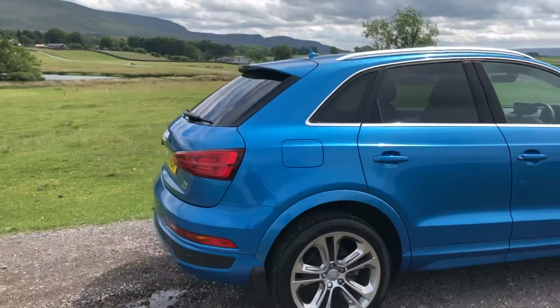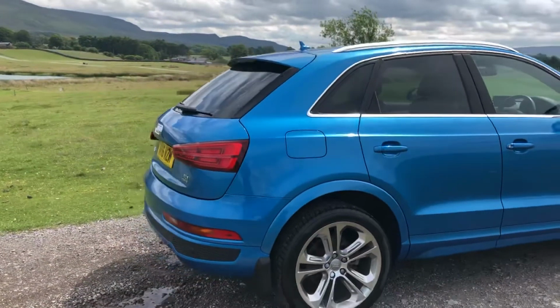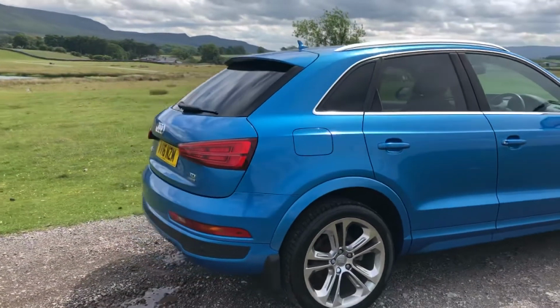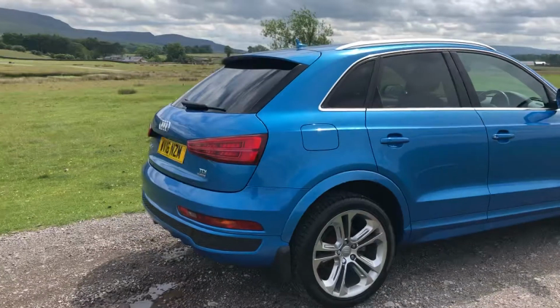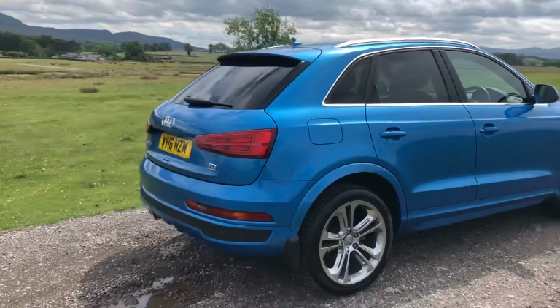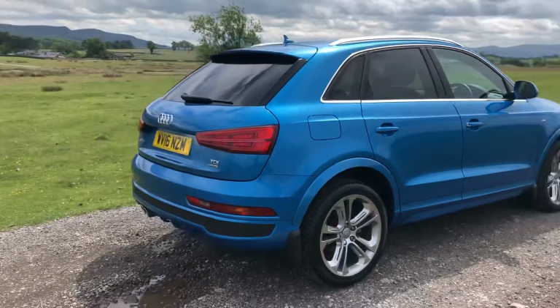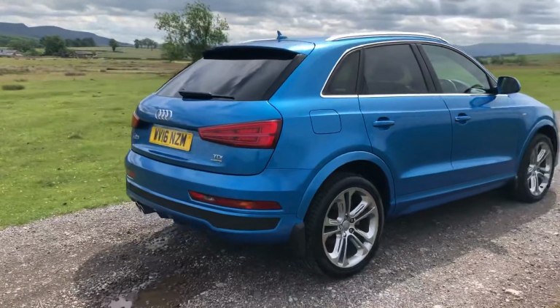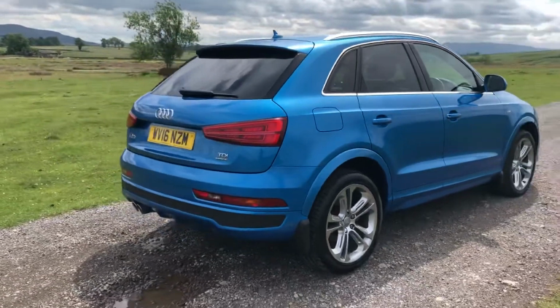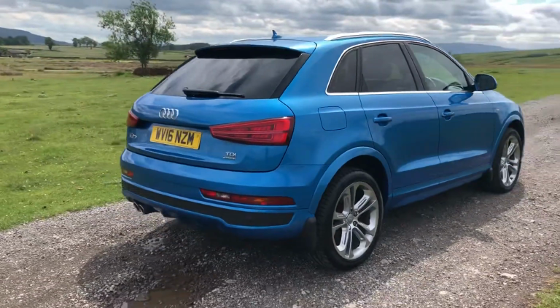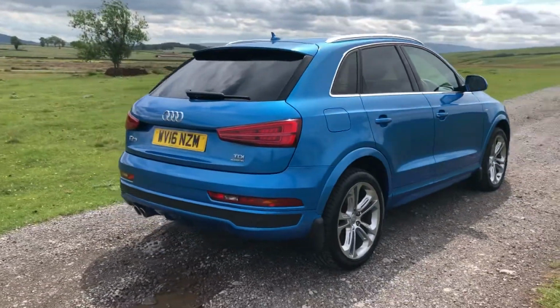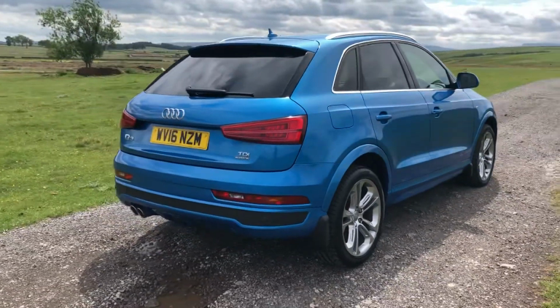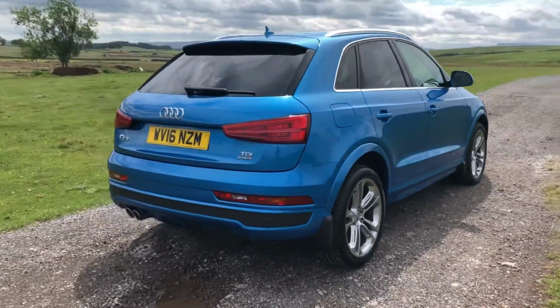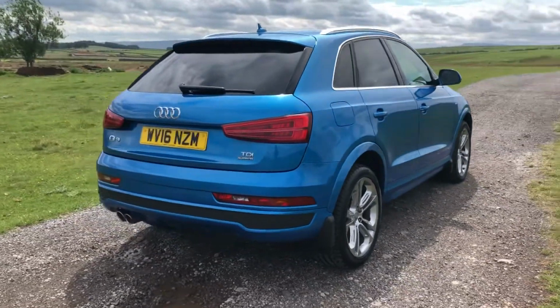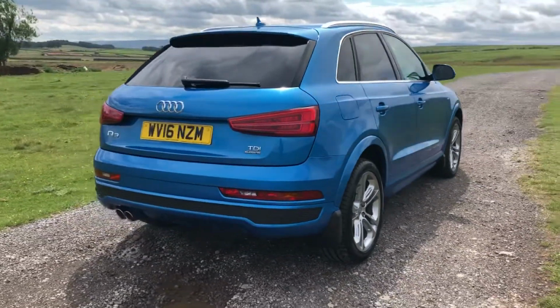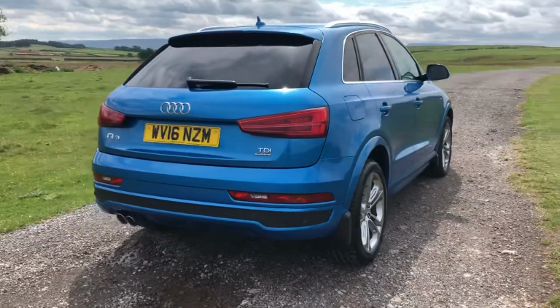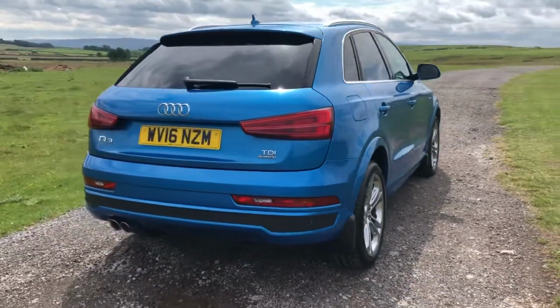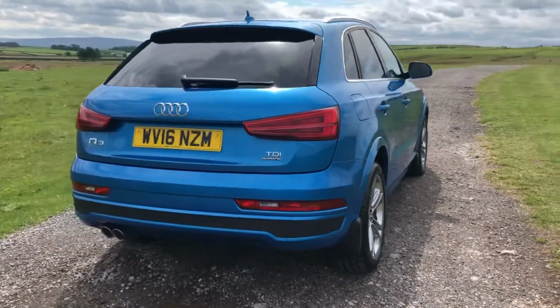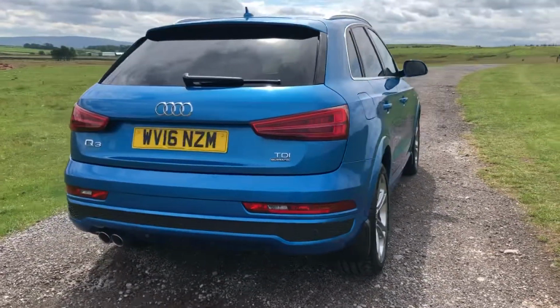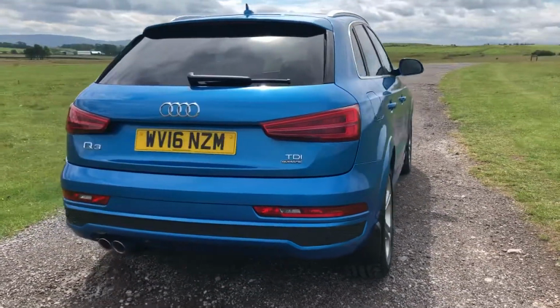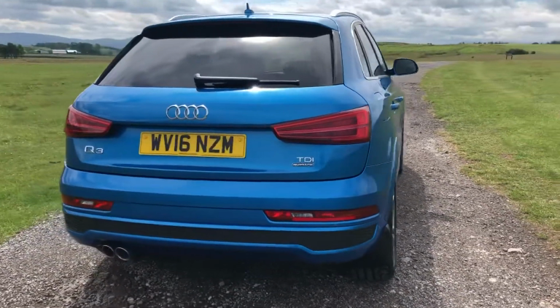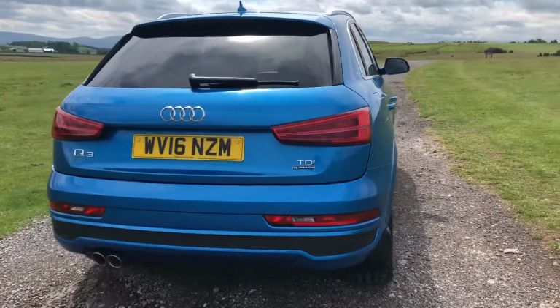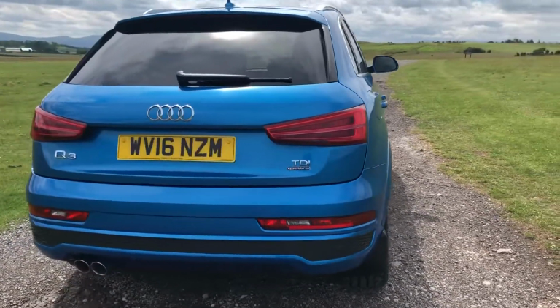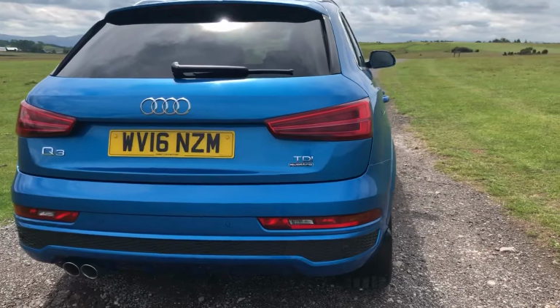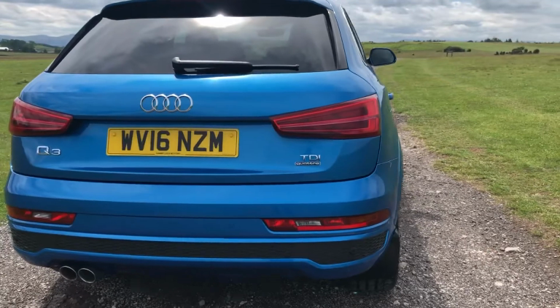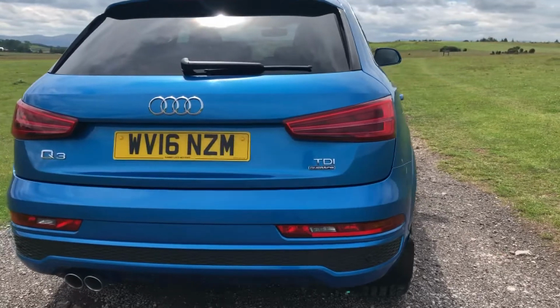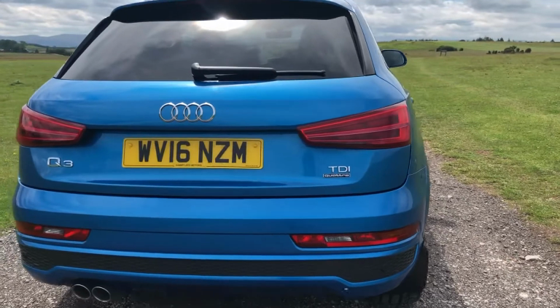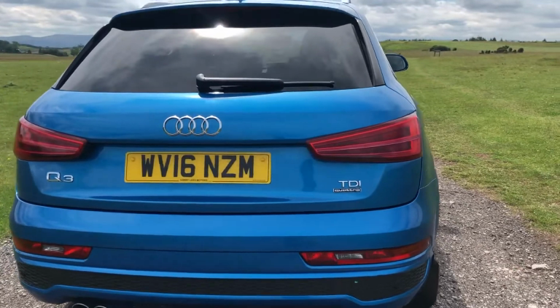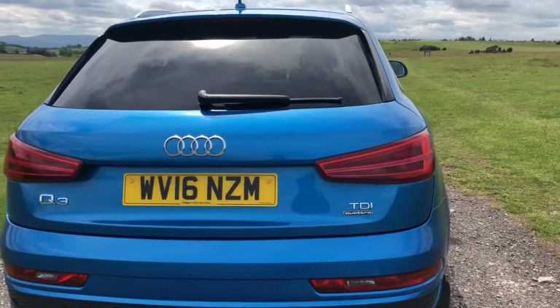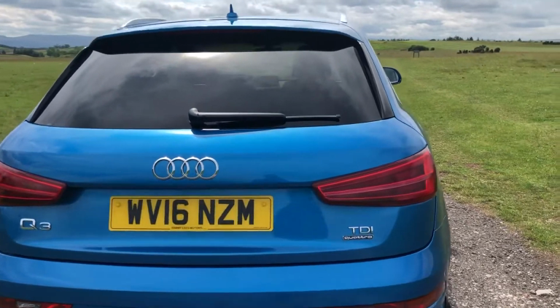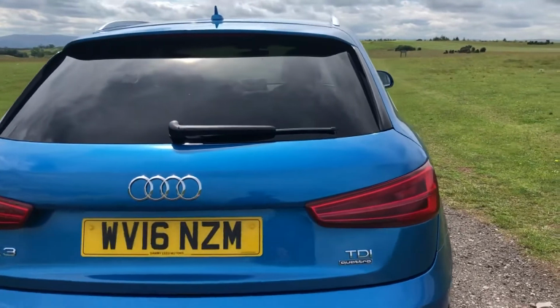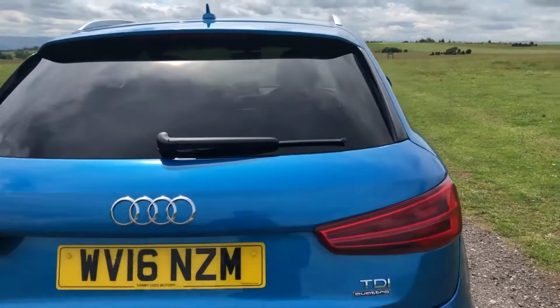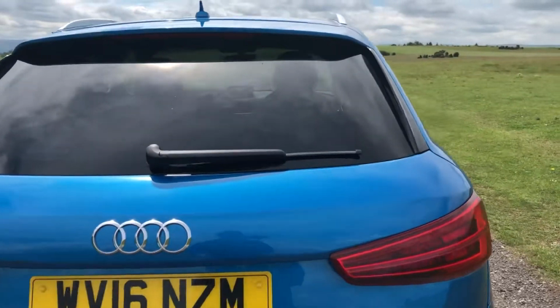Round to the rear of the vehicle we have the eye-catching chrome Audi badge on the boot as well as a dual sports chrome exhaust and those all-important rear colour coded parking sensors.